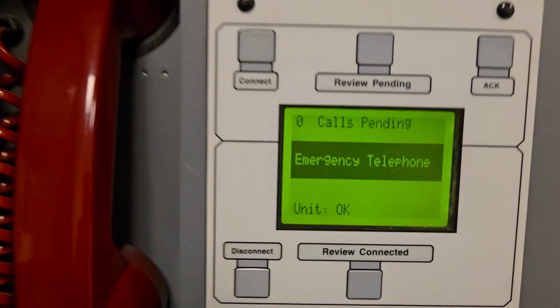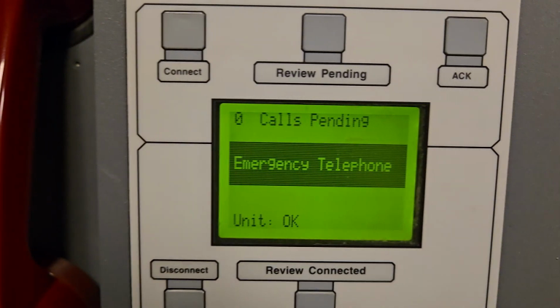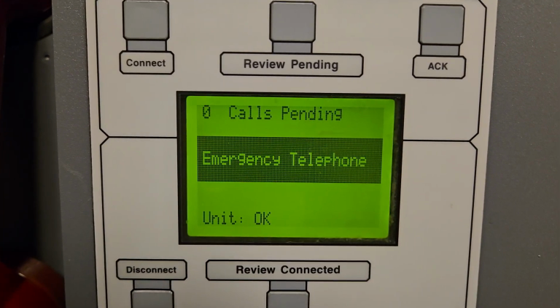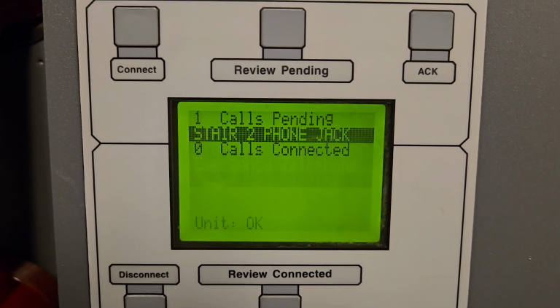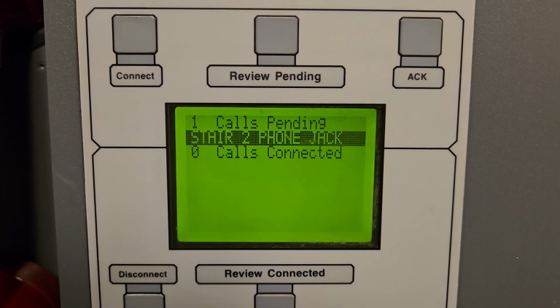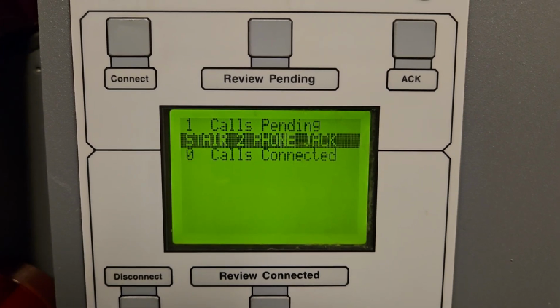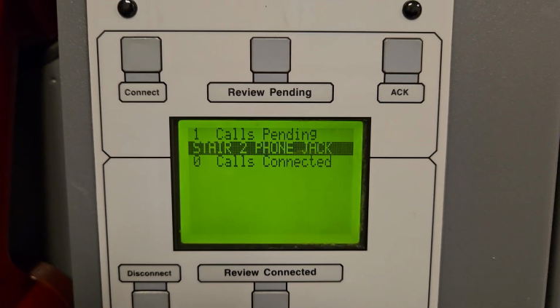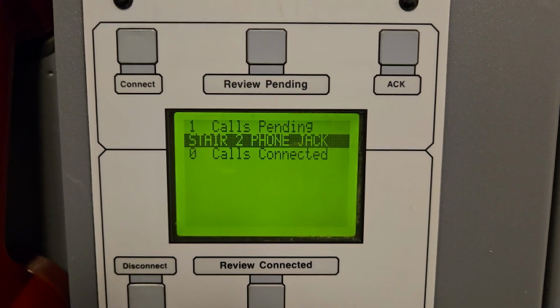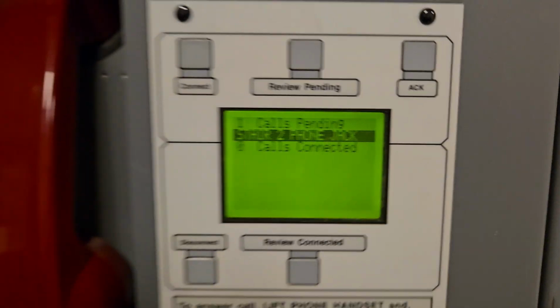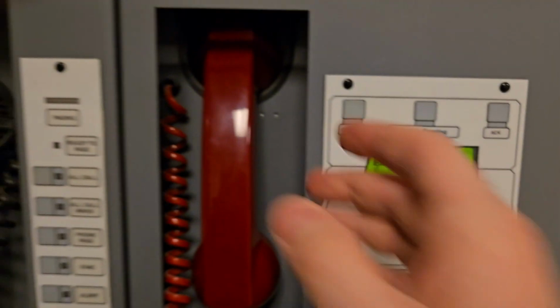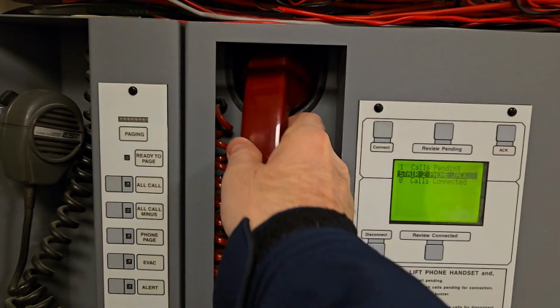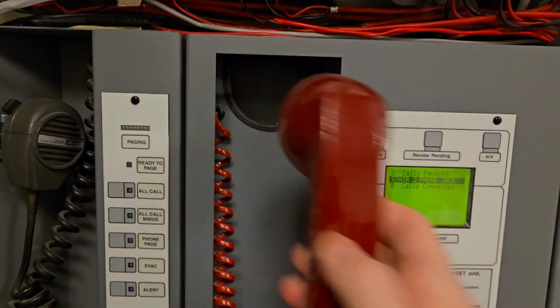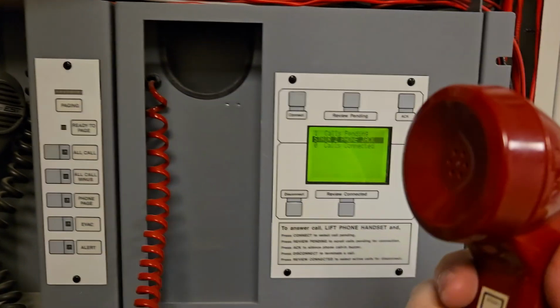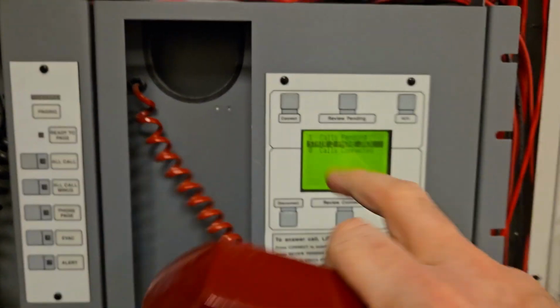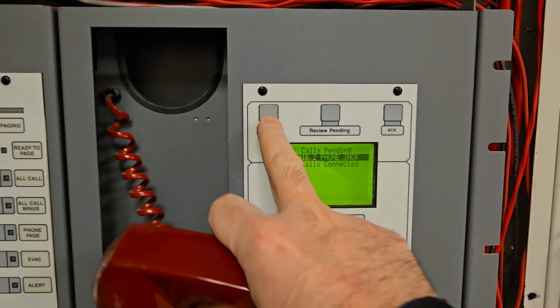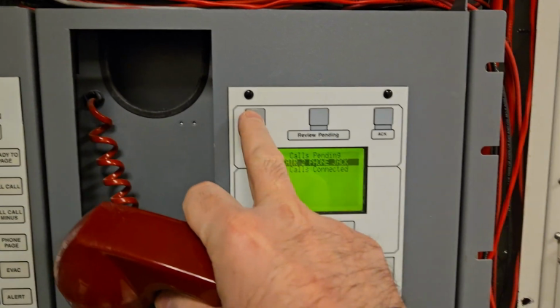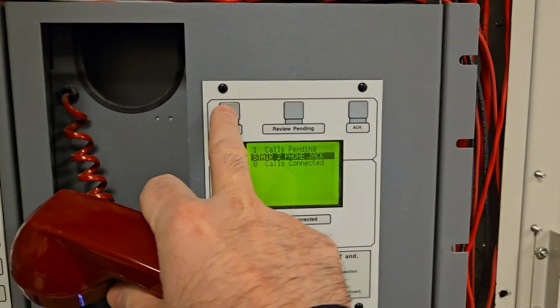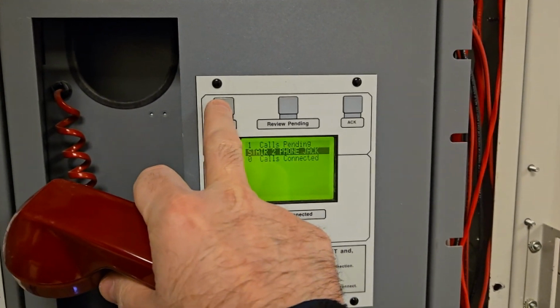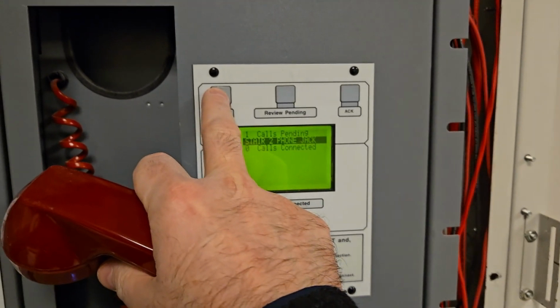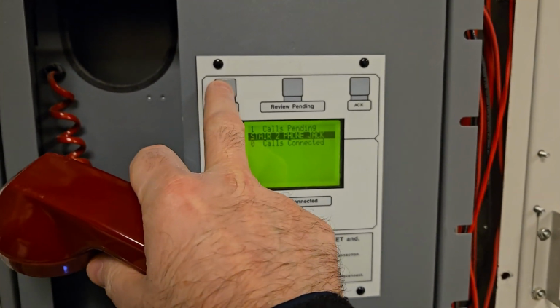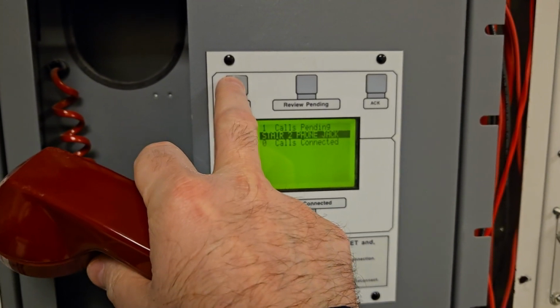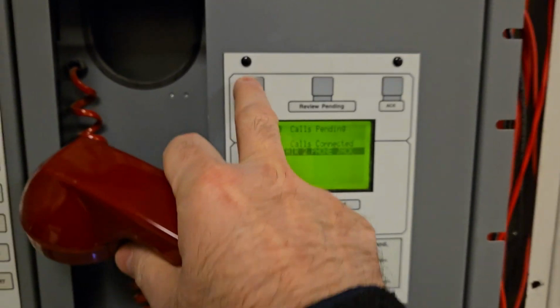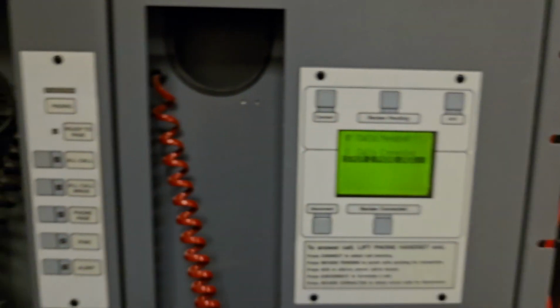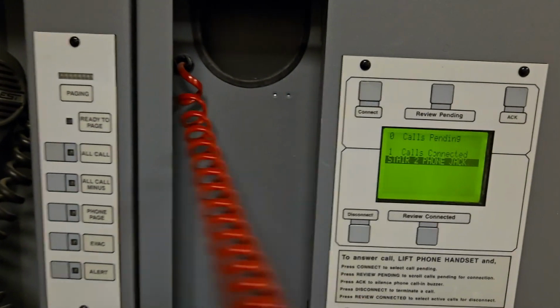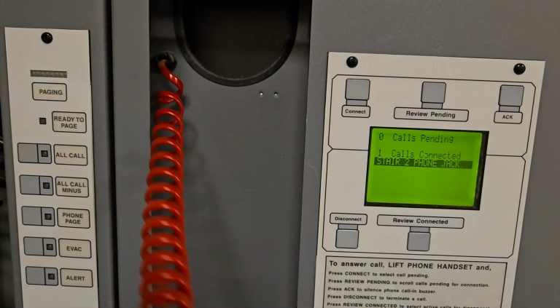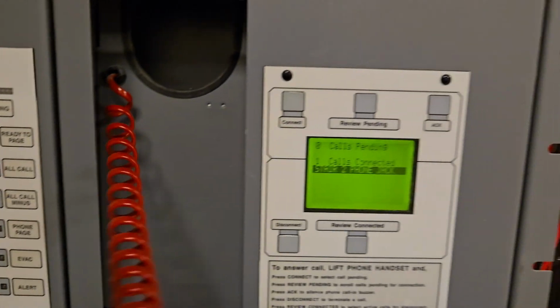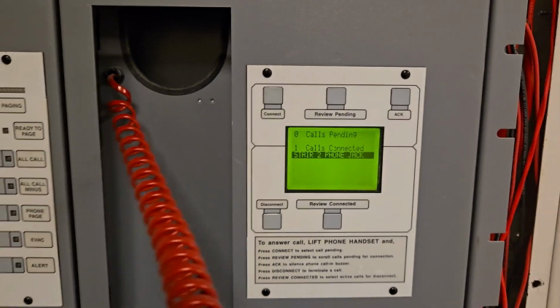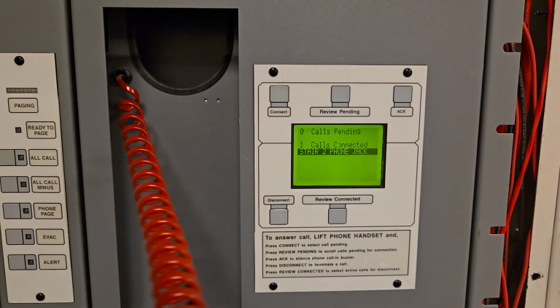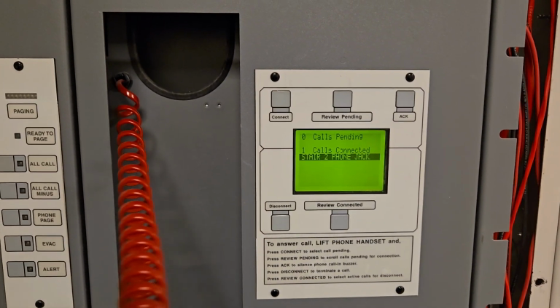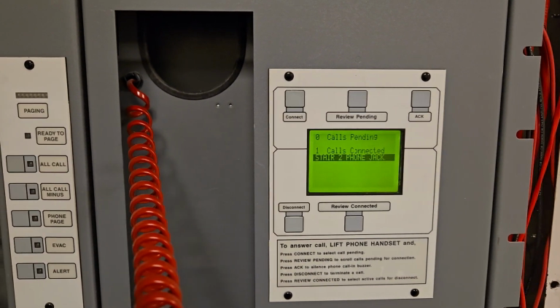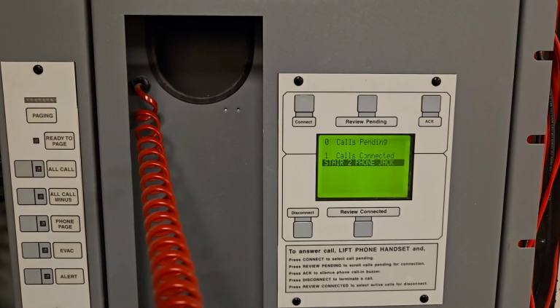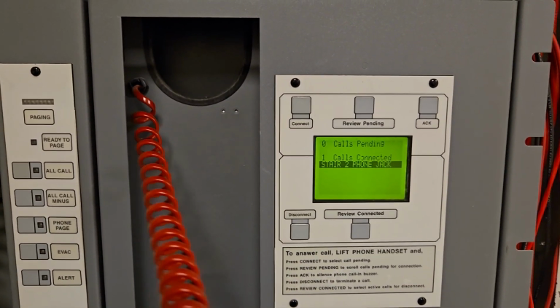We have the emergency telephone lighting up, saying it's coming from stair two. I'm going to pick up the phone, hit connect, and then I'll be able to talk to her. Hello, can you hear me? Perfect. Thank you.